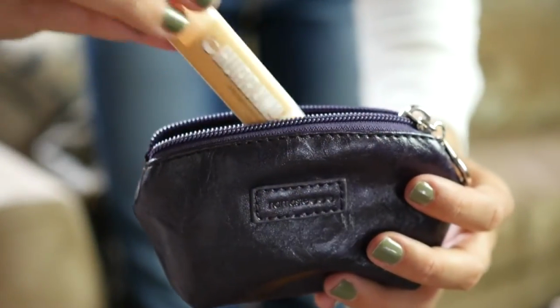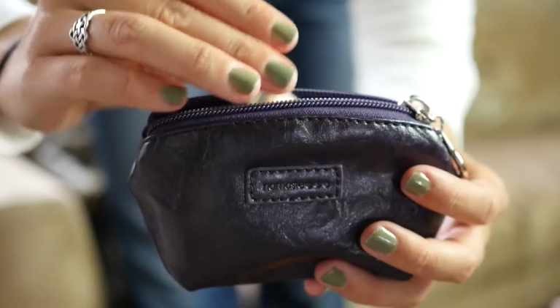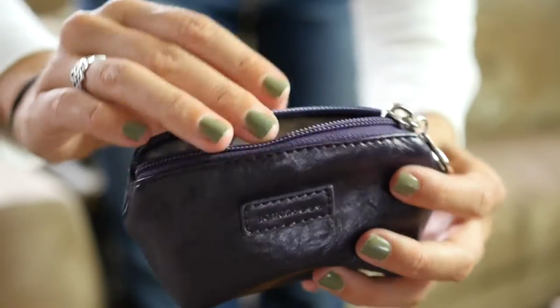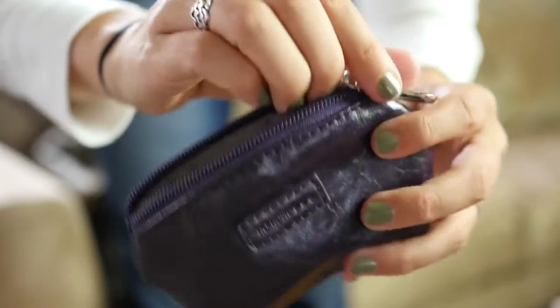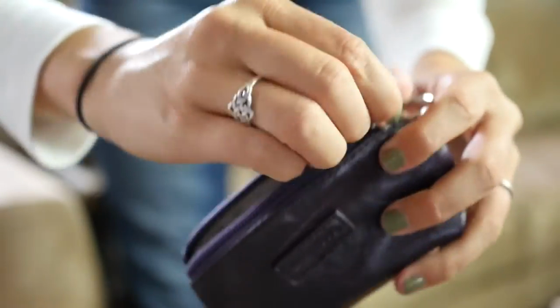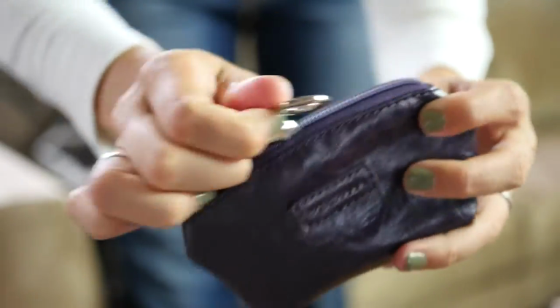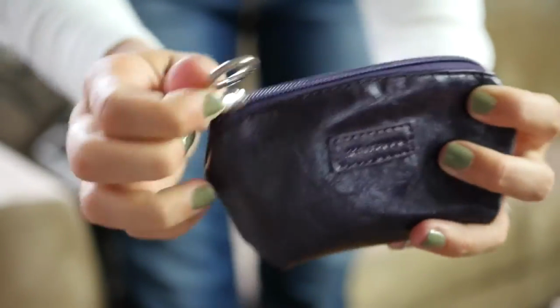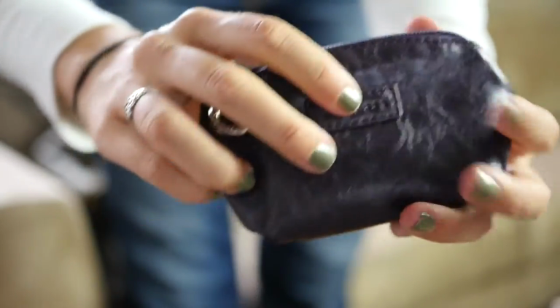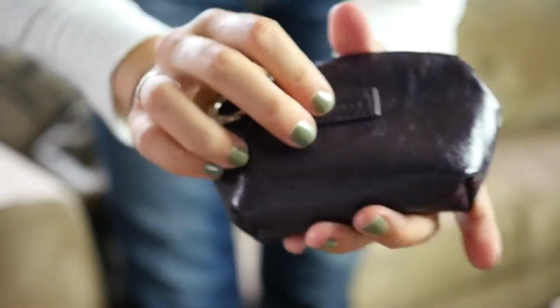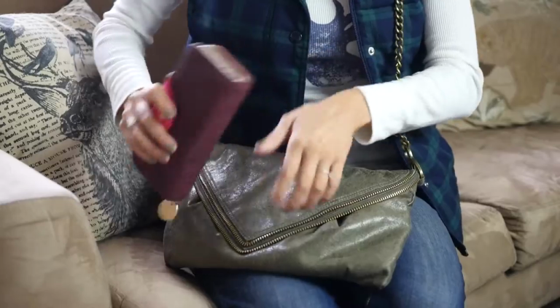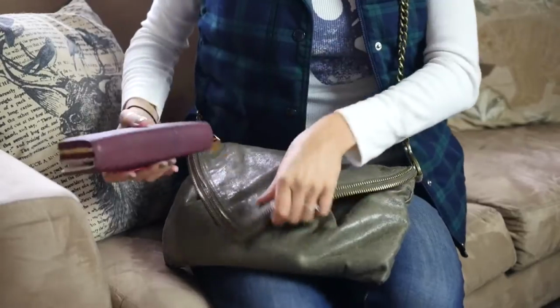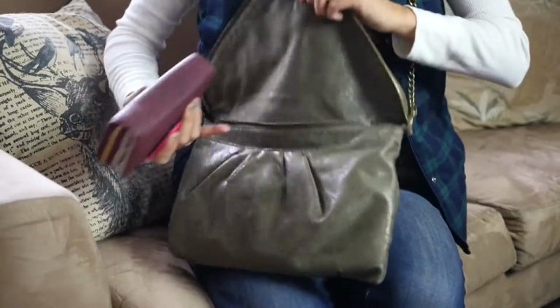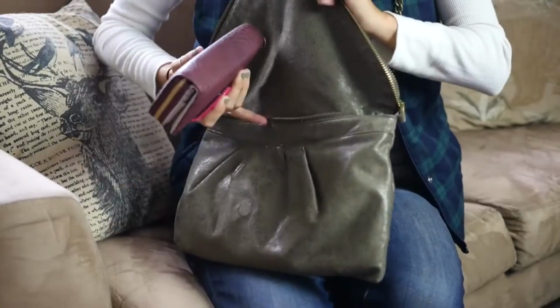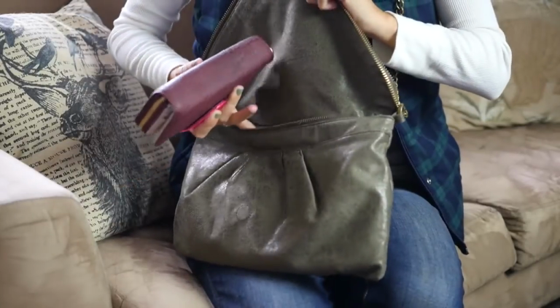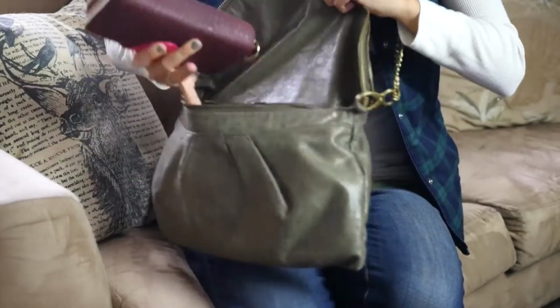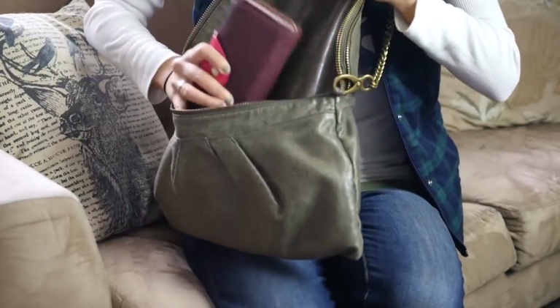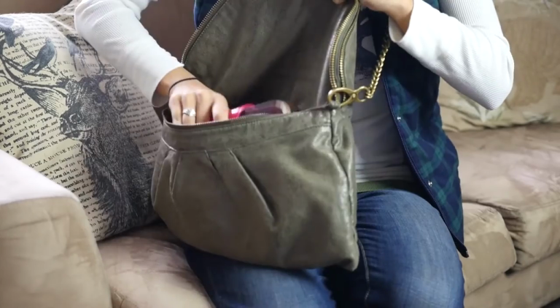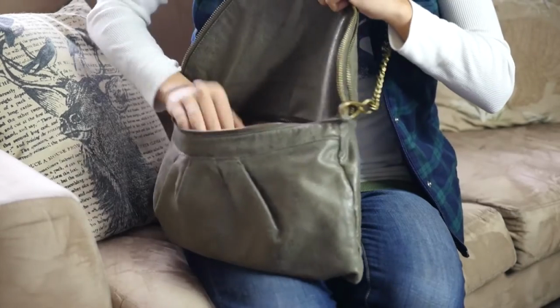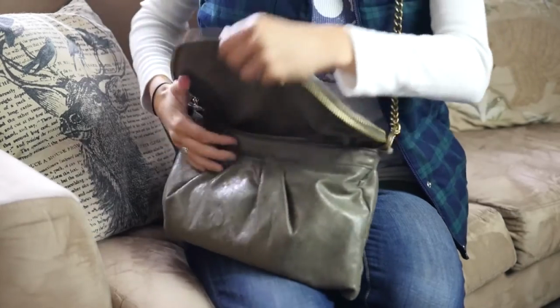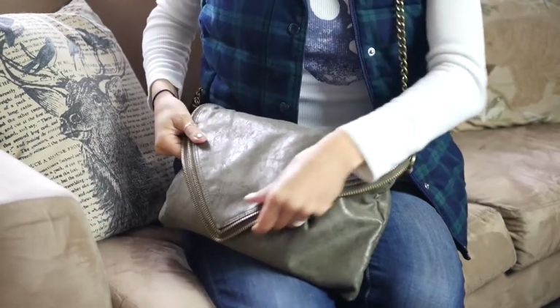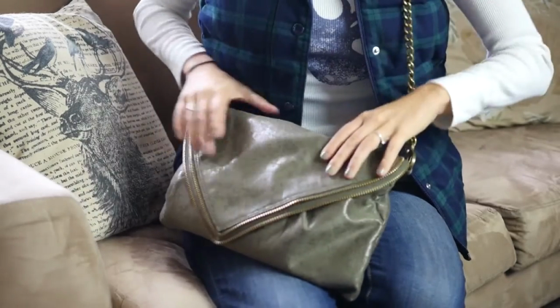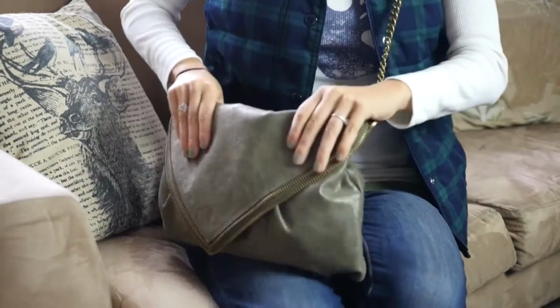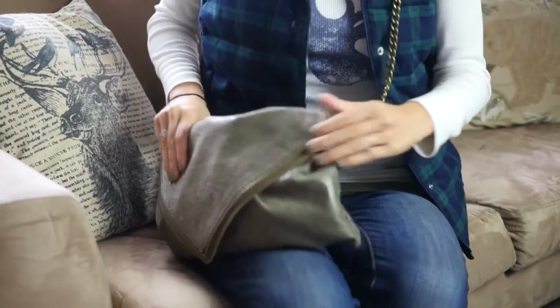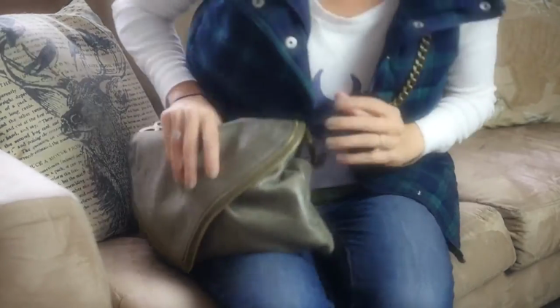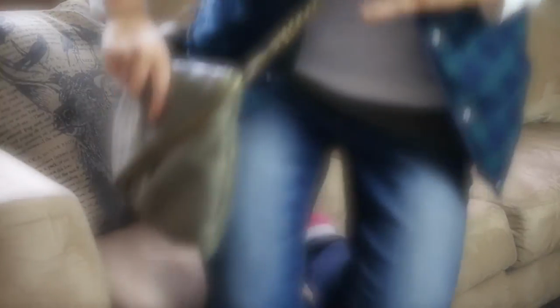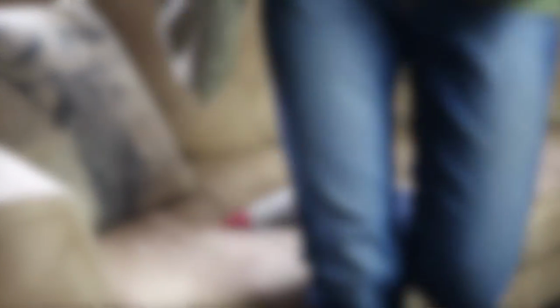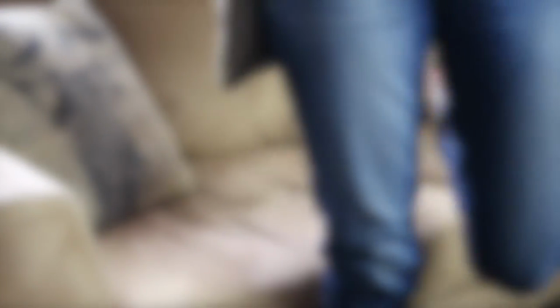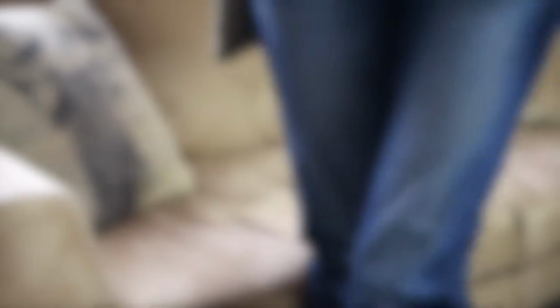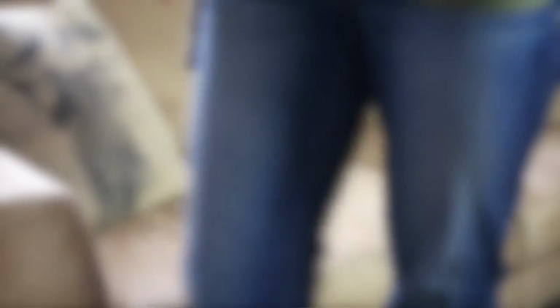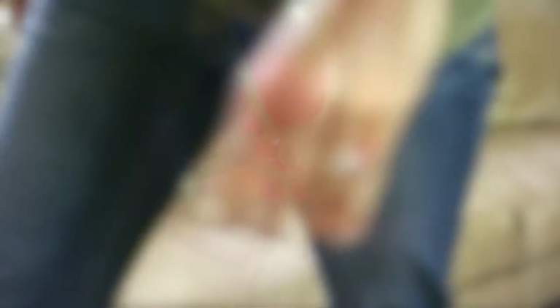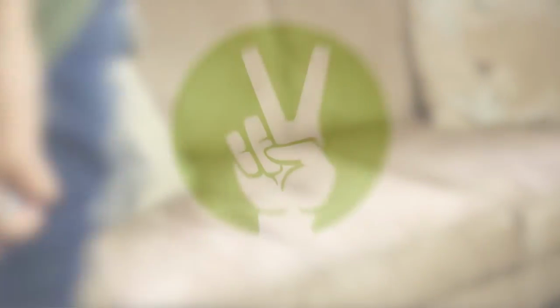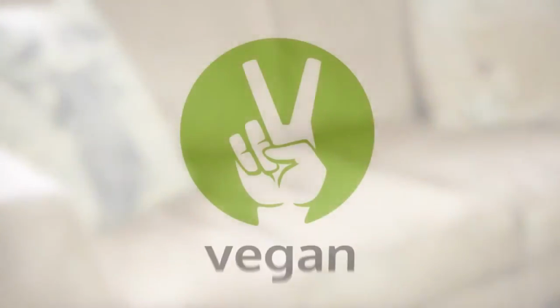So join me in saying farewell to leather cowhide and saying hello to stylish high-quality man-made wallets that are completely cruelty-free. Thanks for watching and I'll see you next time!